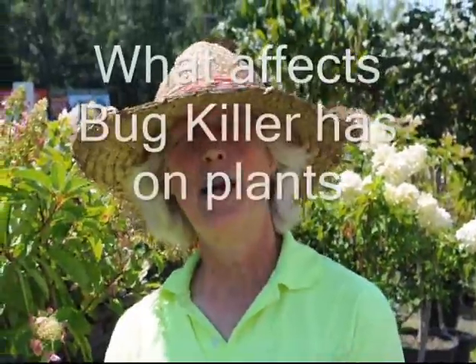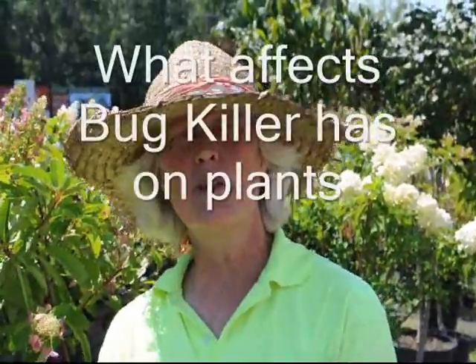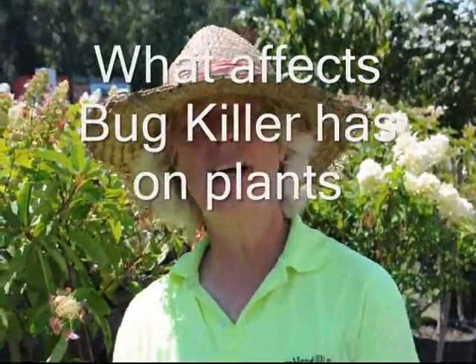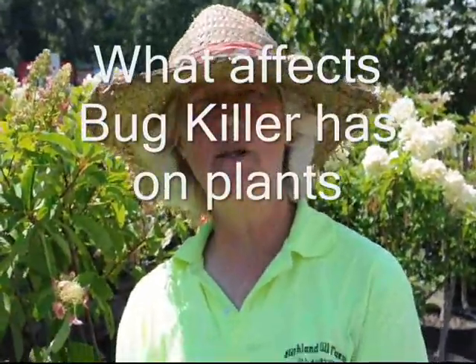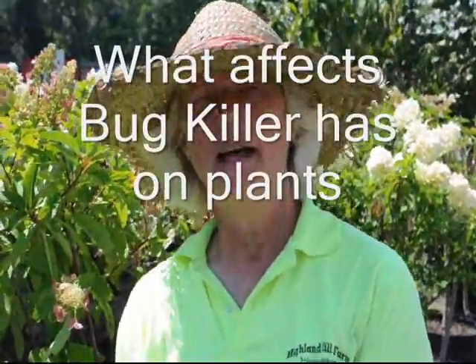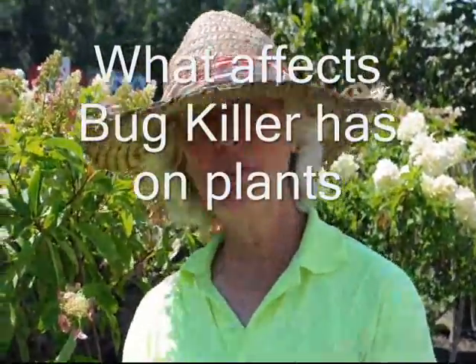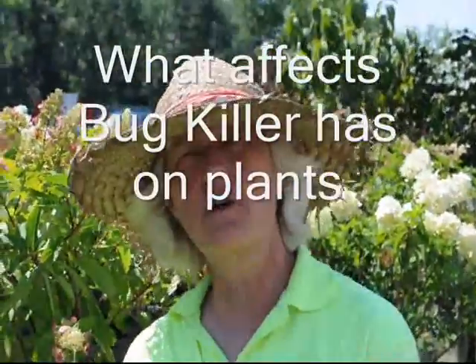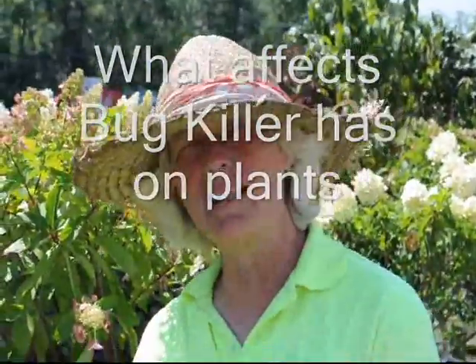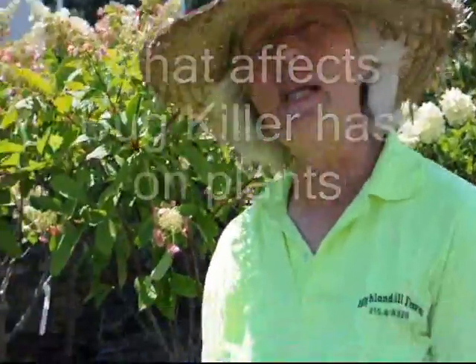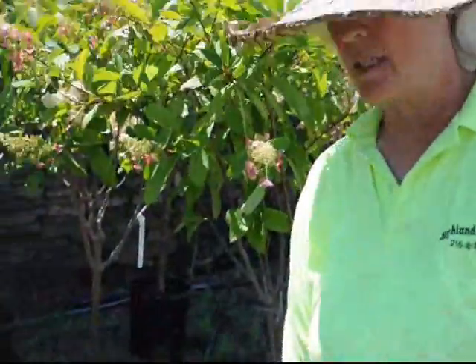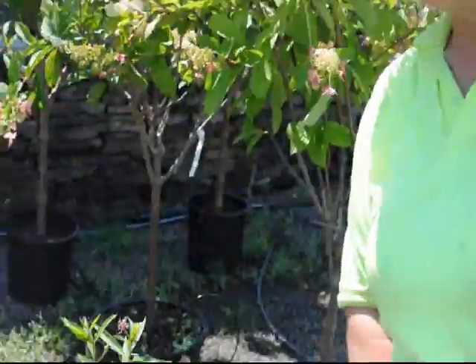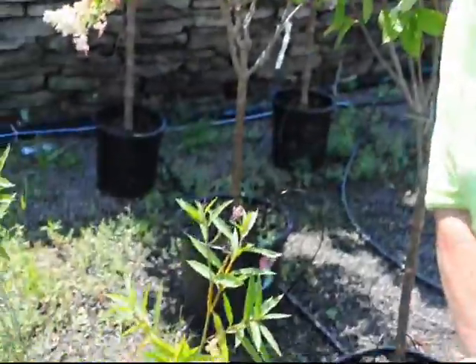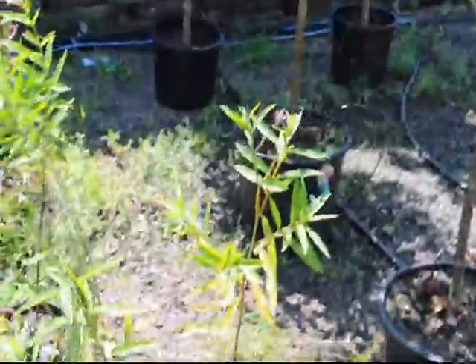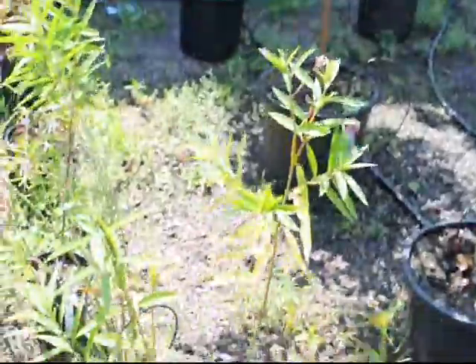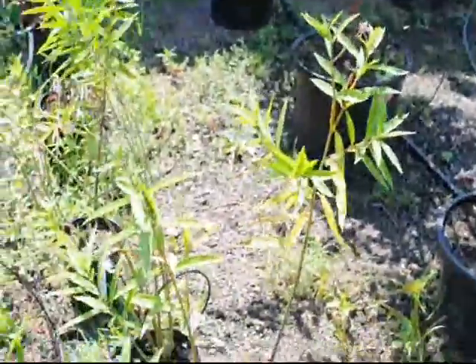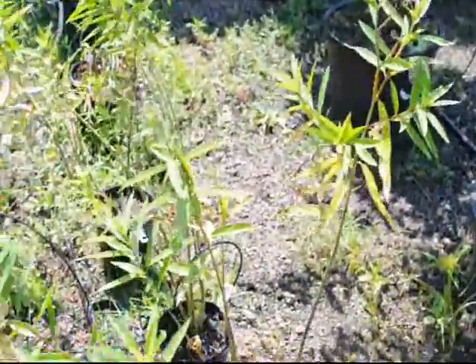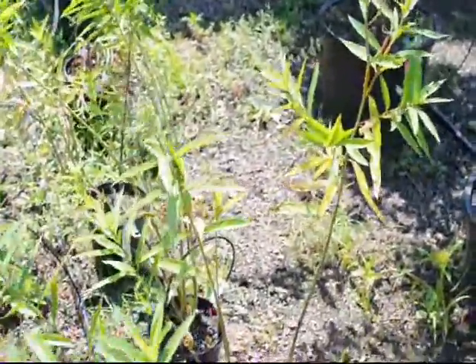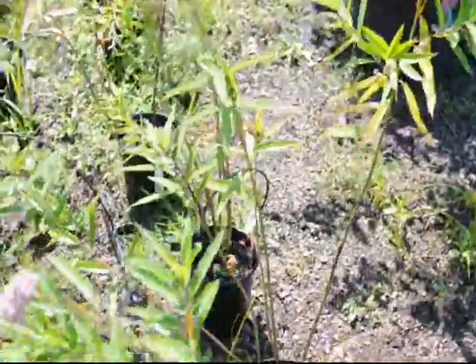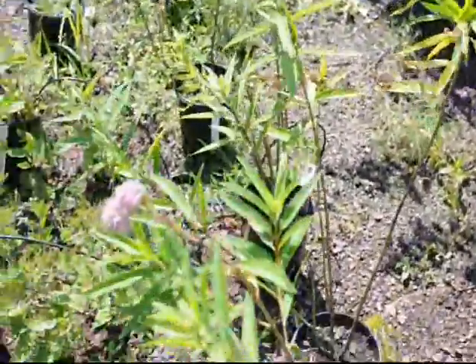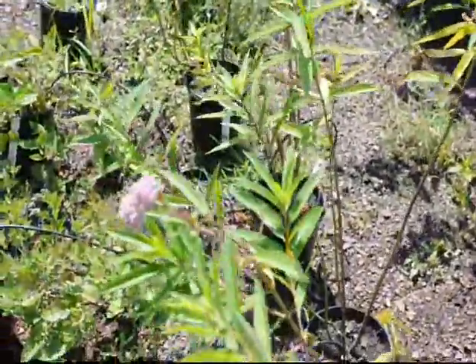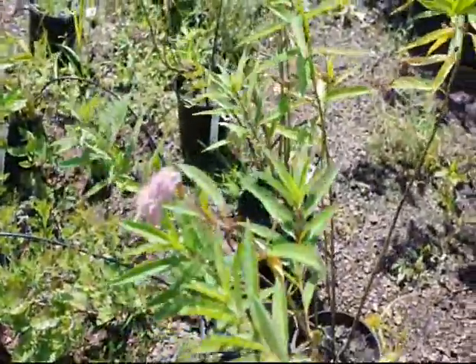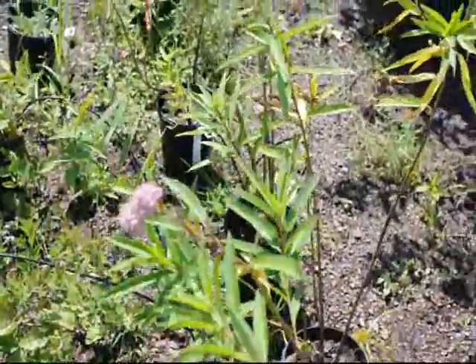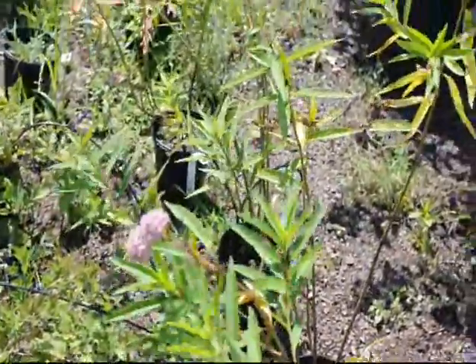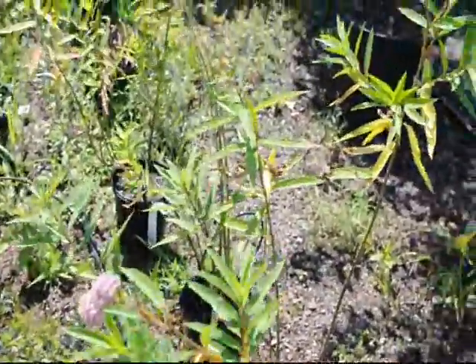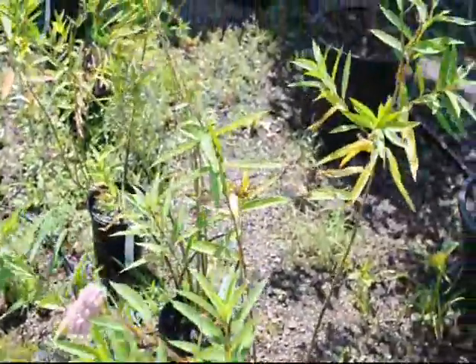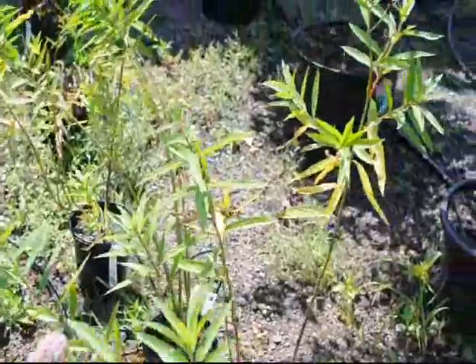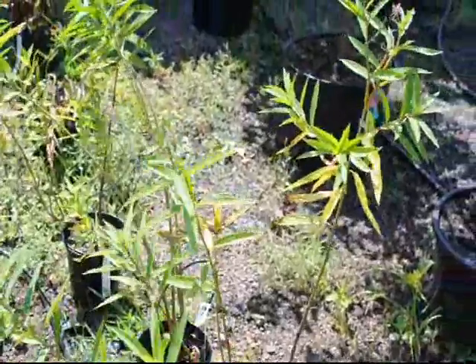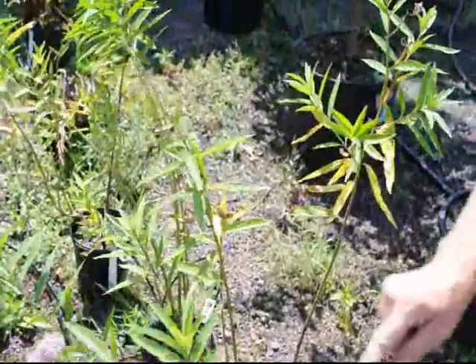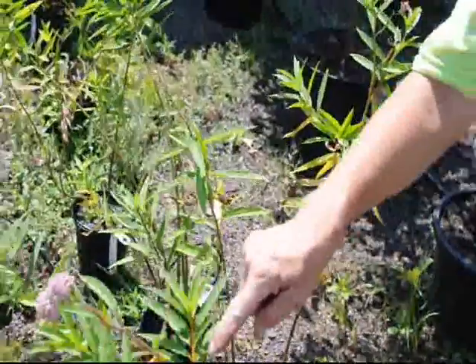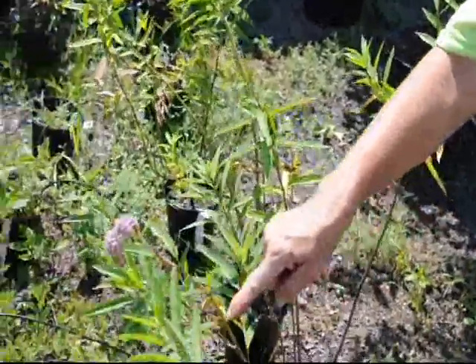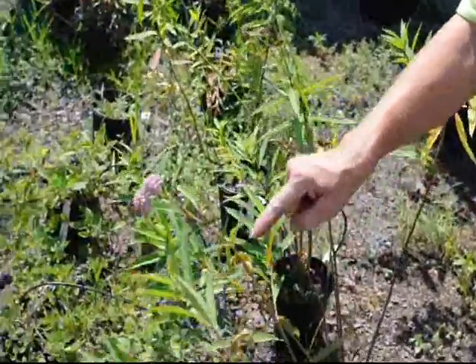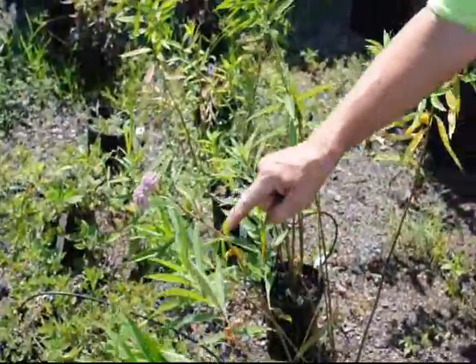Hi, I'm Marge at Highlands Hill, and I want to show you my Asclepias. This is the domestic variety of butterfly weed or milkweed. You can see there's a little bit of bugs on here,